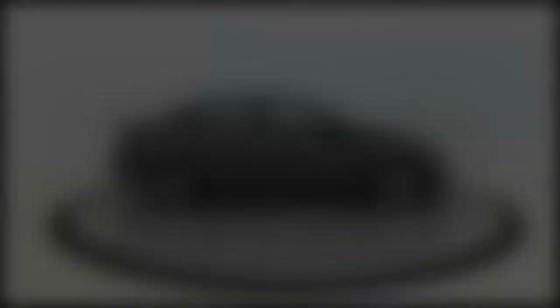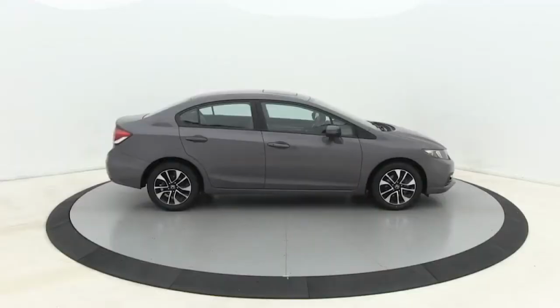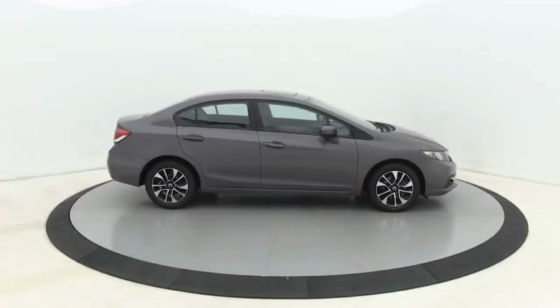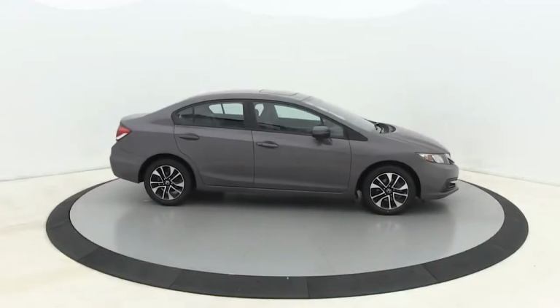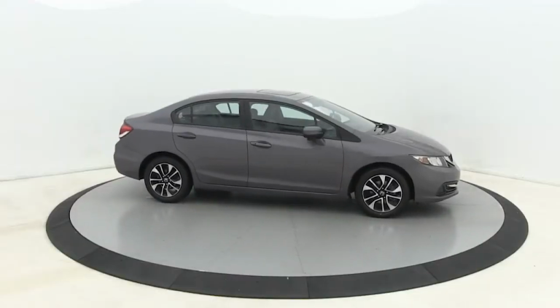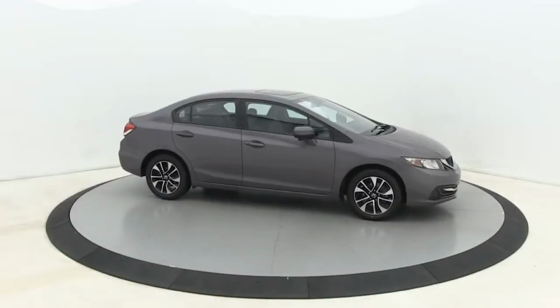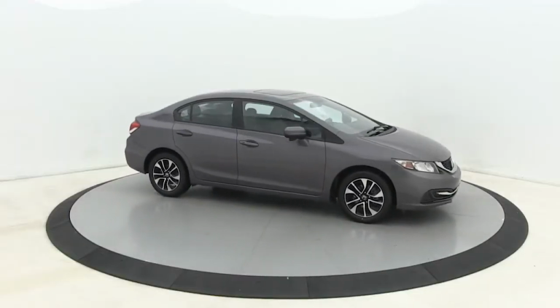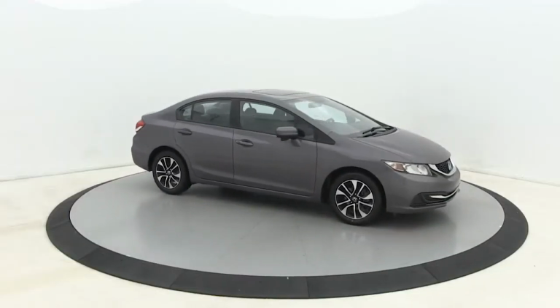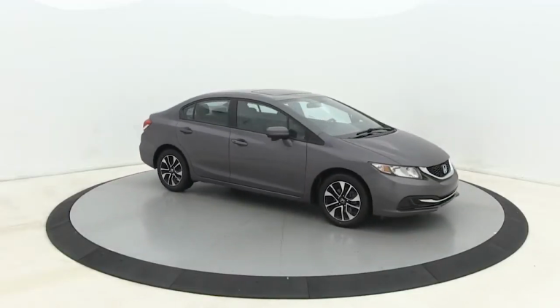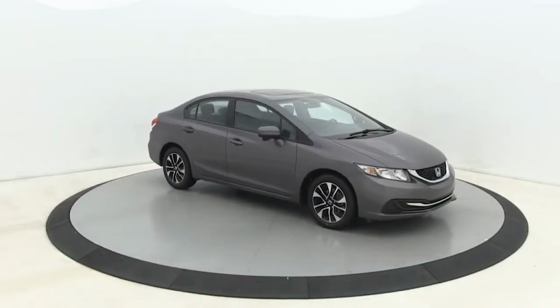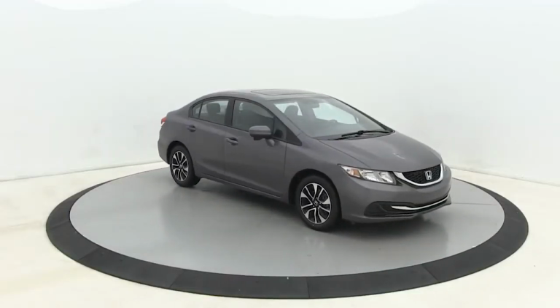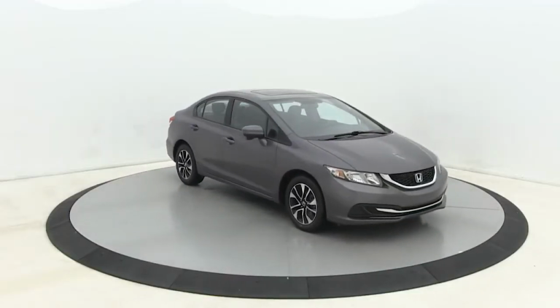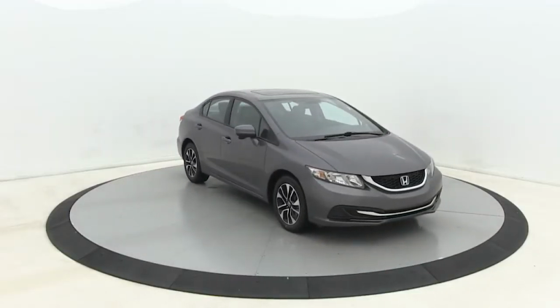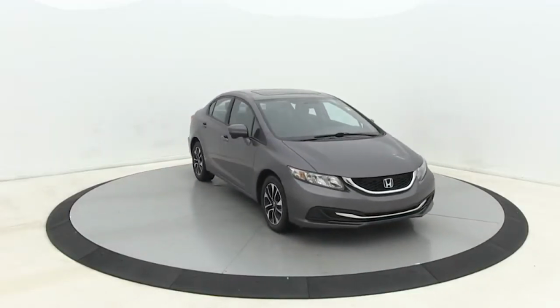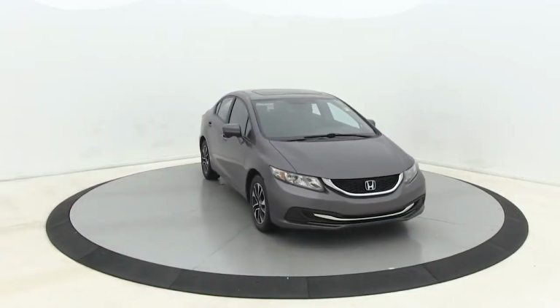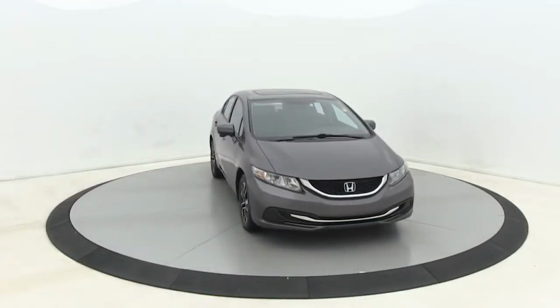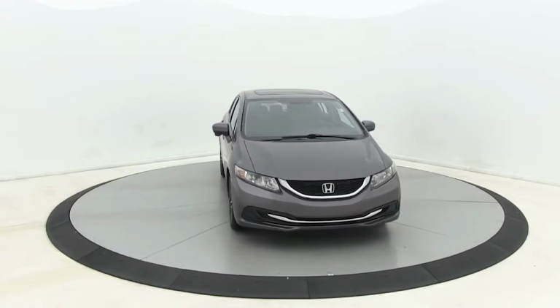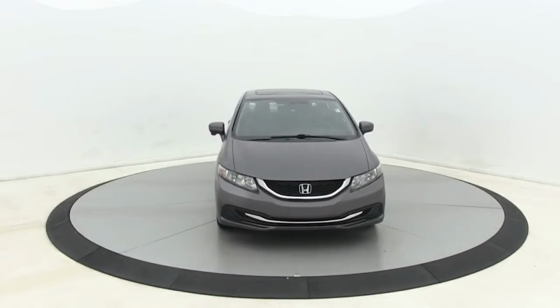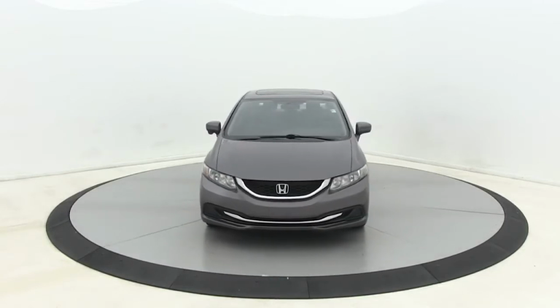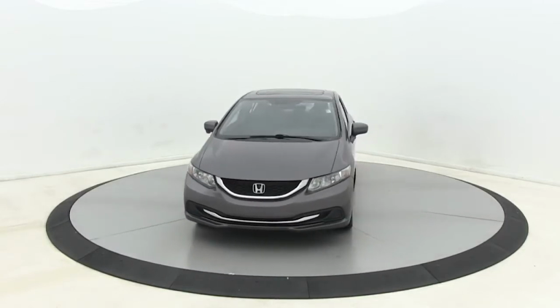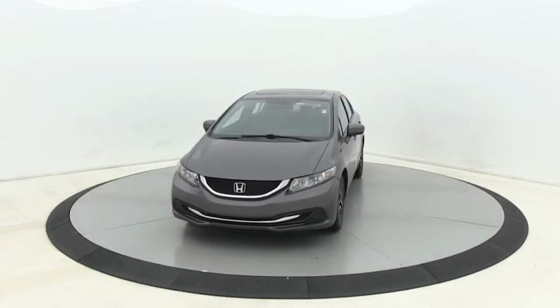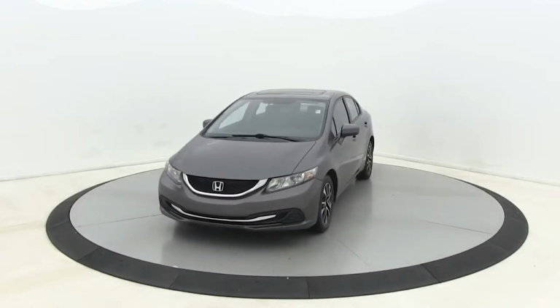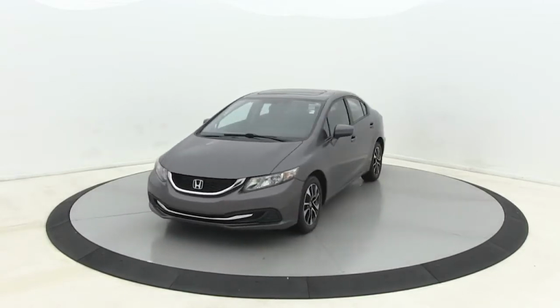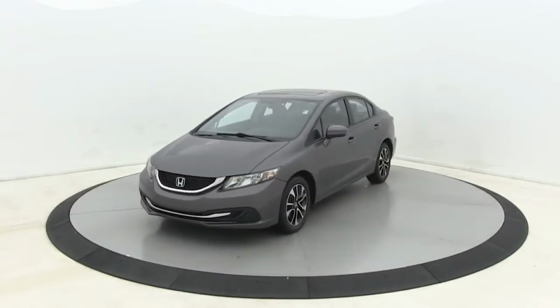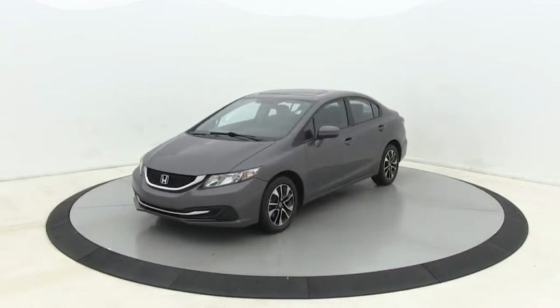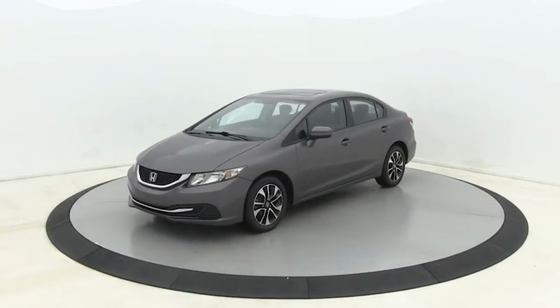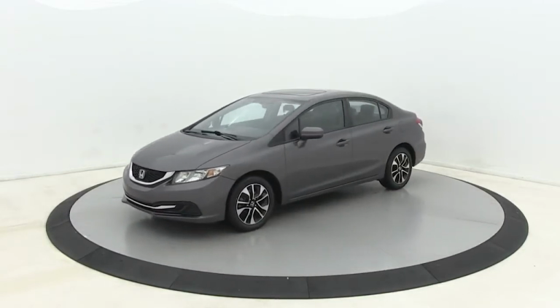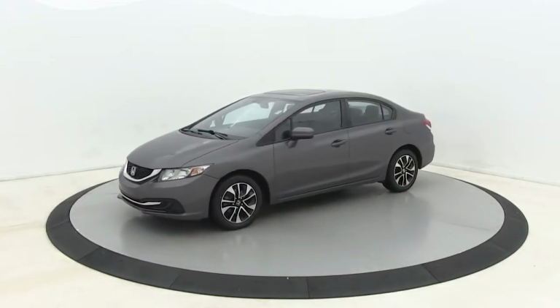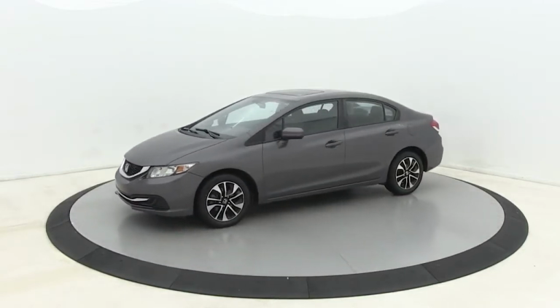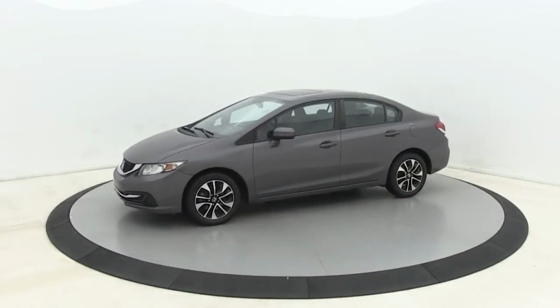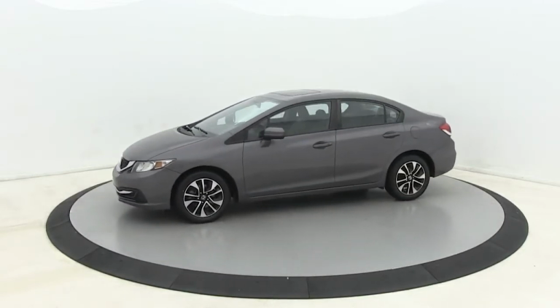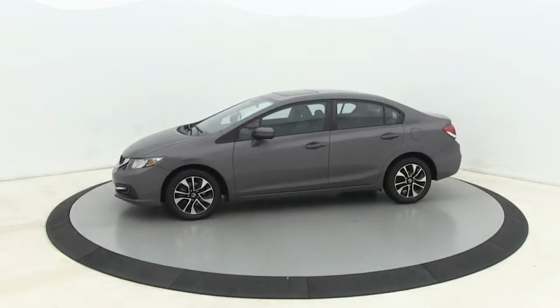Looking for your dream car? It could be the 2015 Honda Civic. With less than 100,000 miles on the odometer, this vehicle provides excellent value.